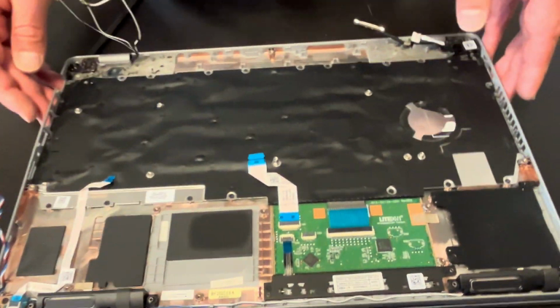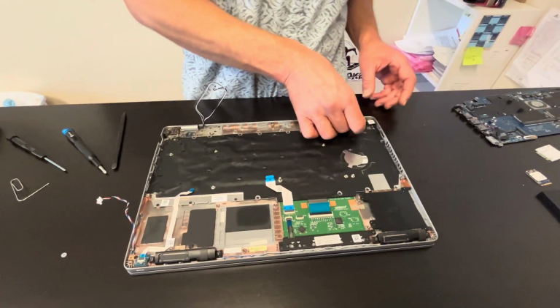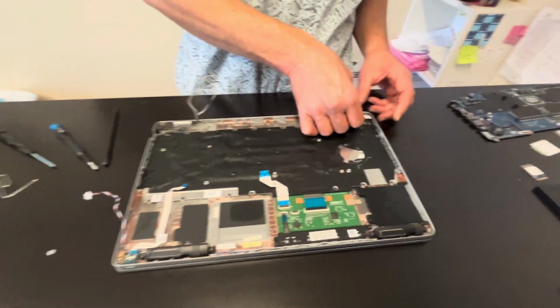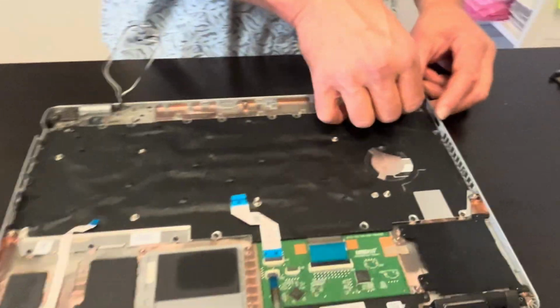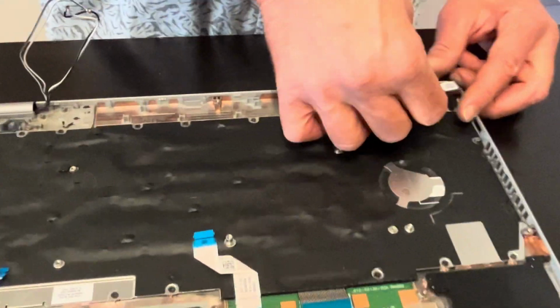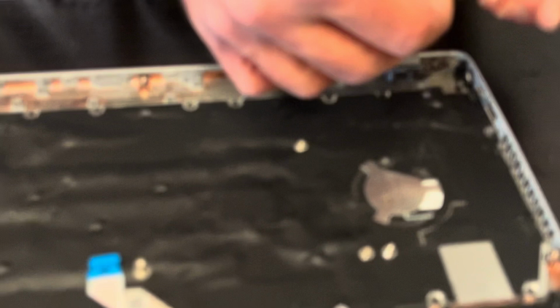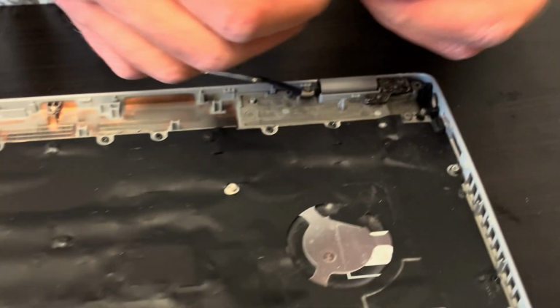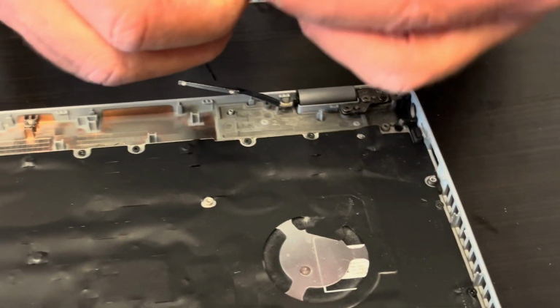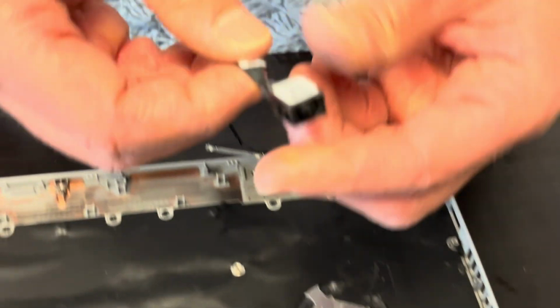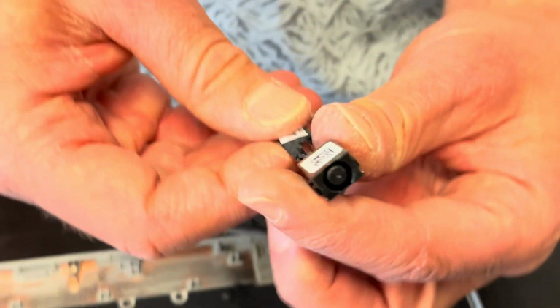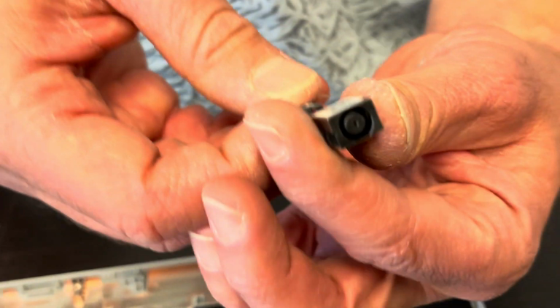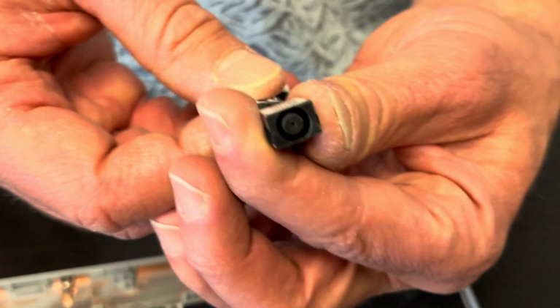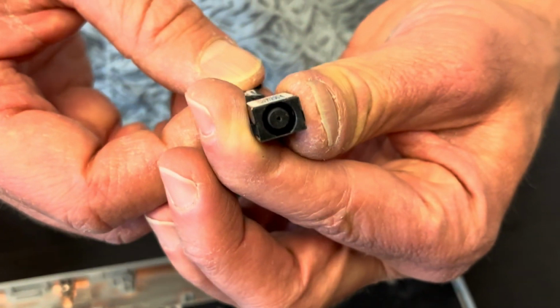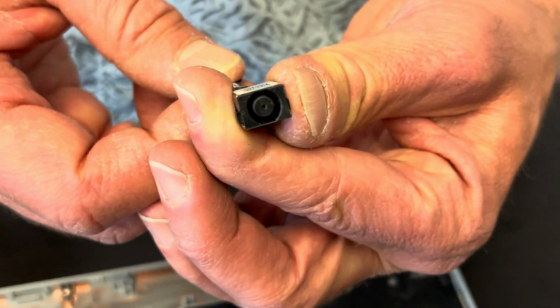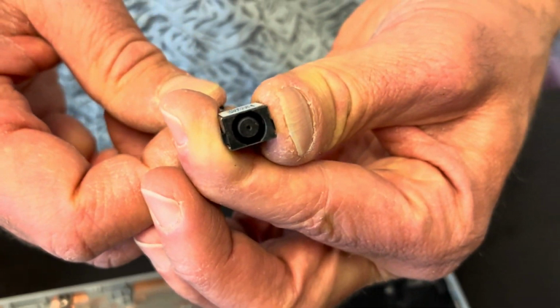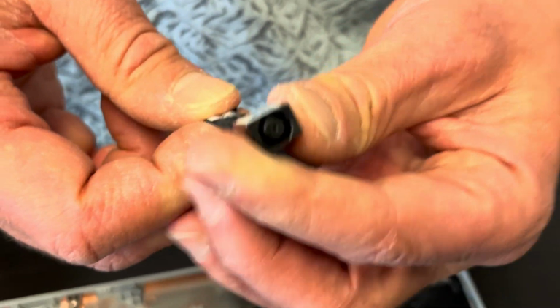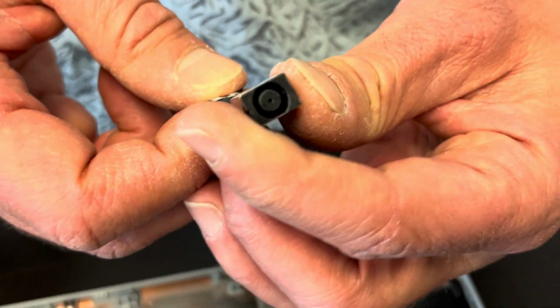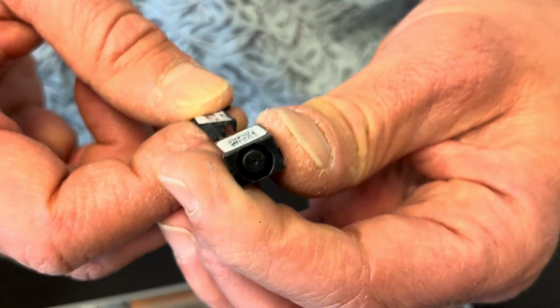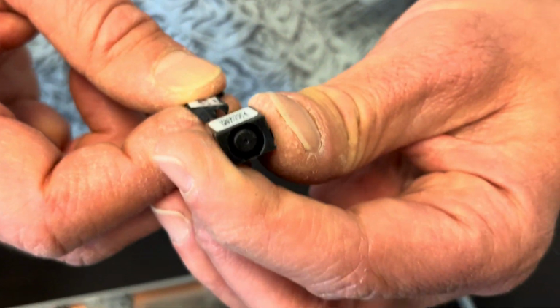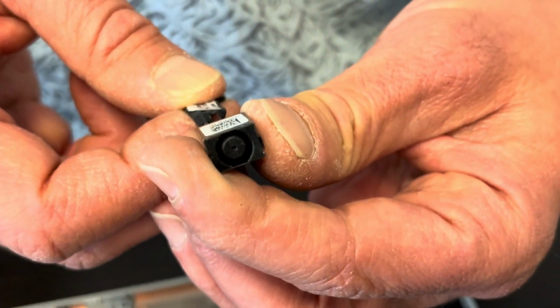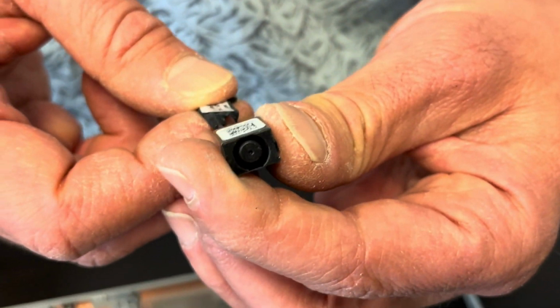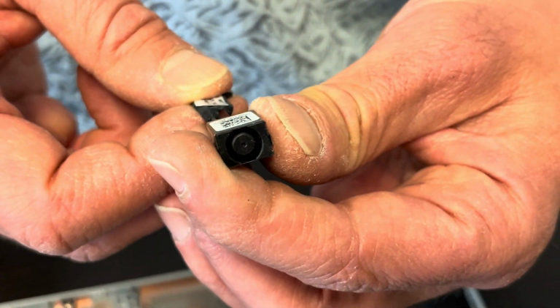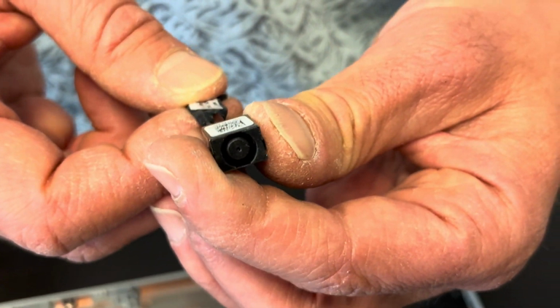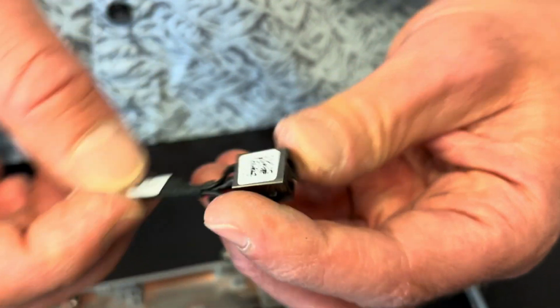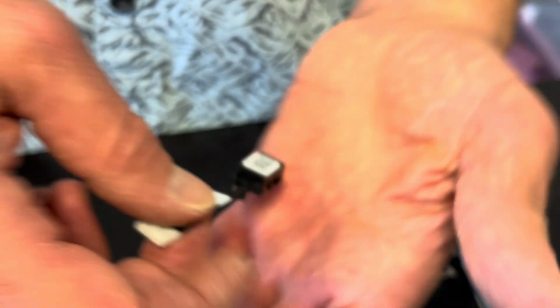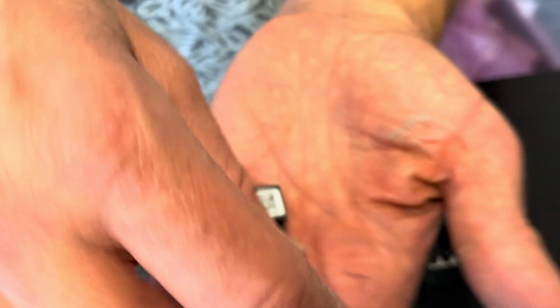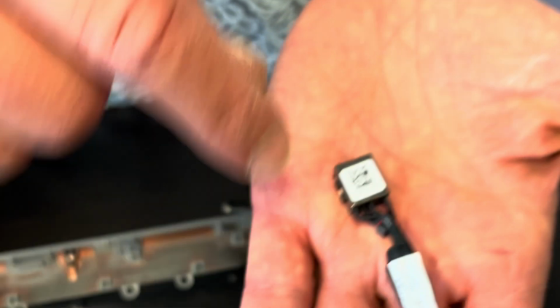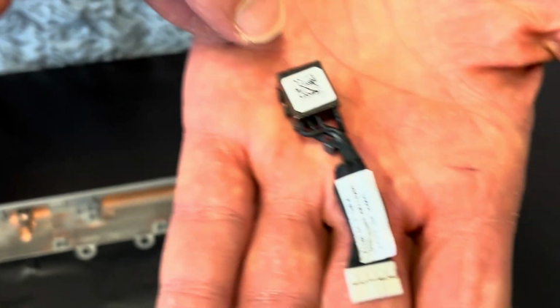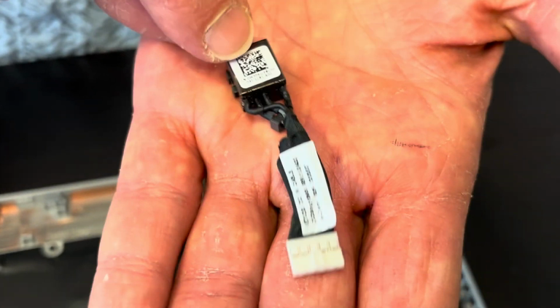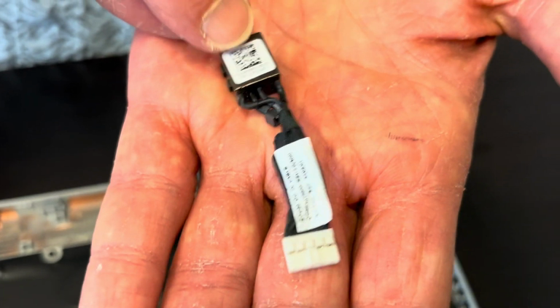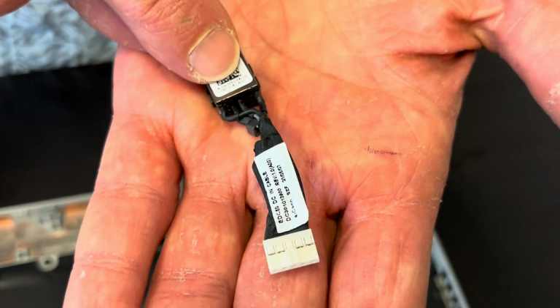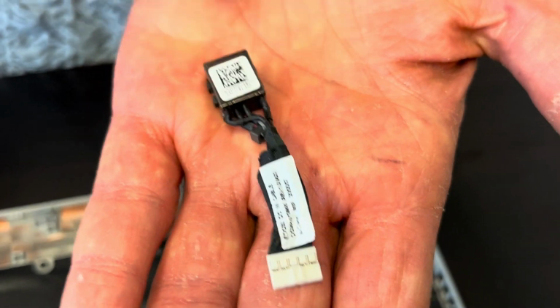Here's our DC power jack. If your laptop is not getting power, change this part. That's our part number.